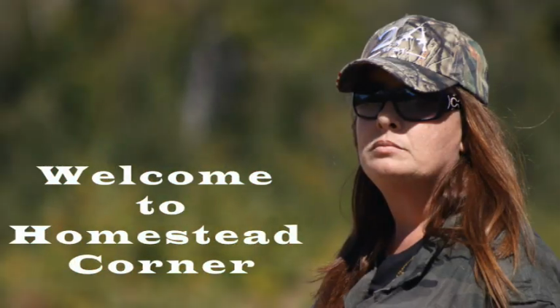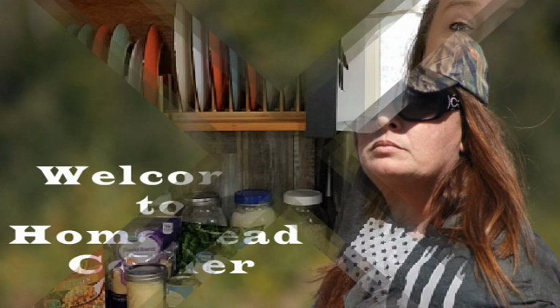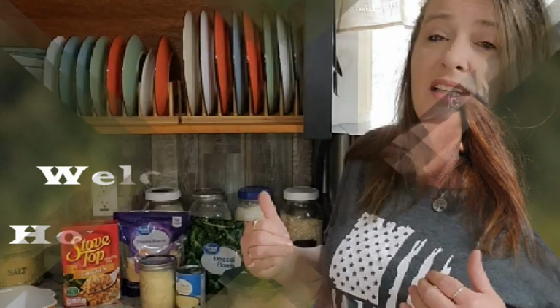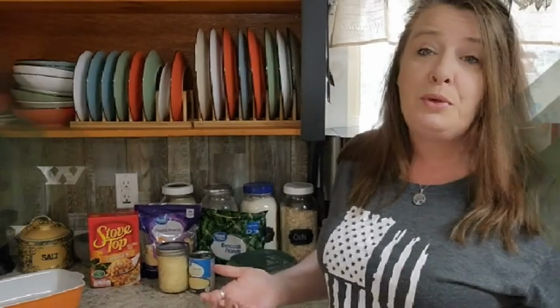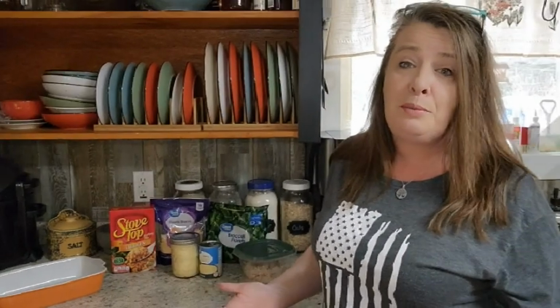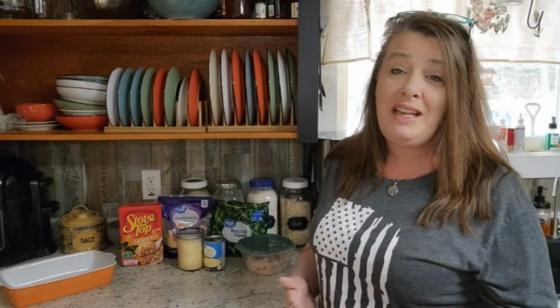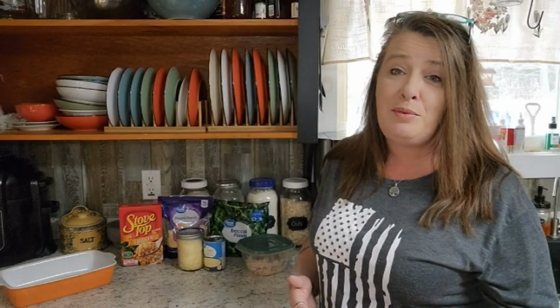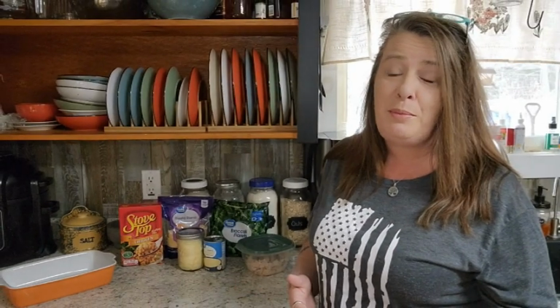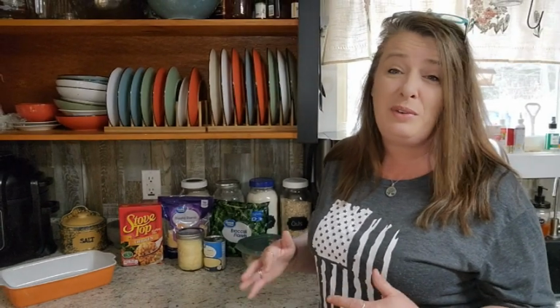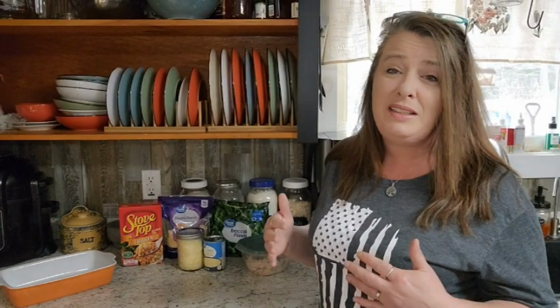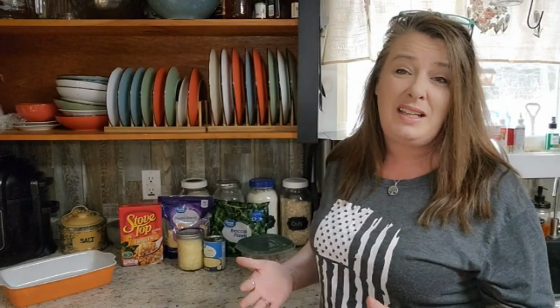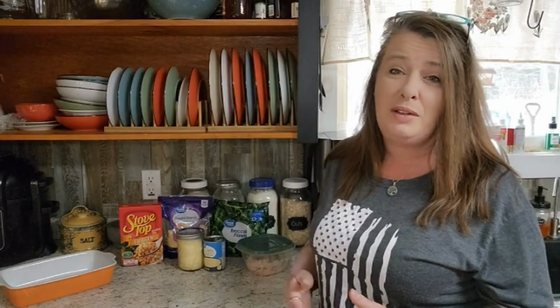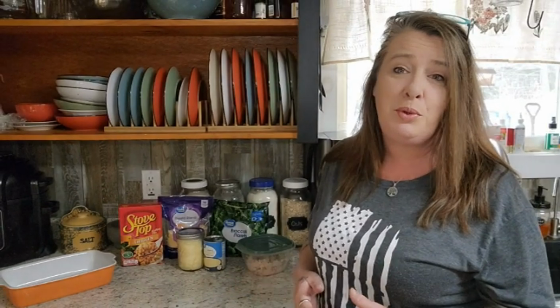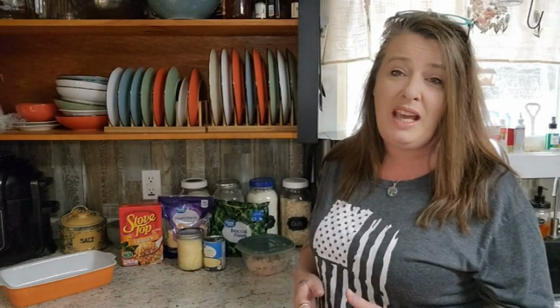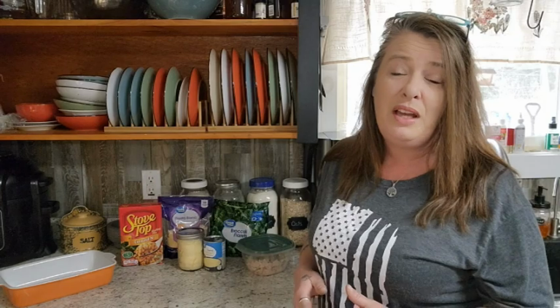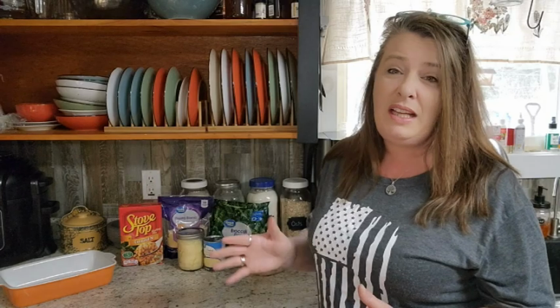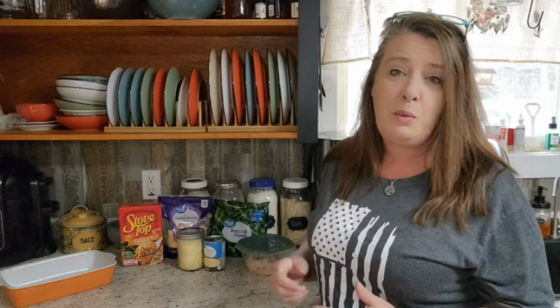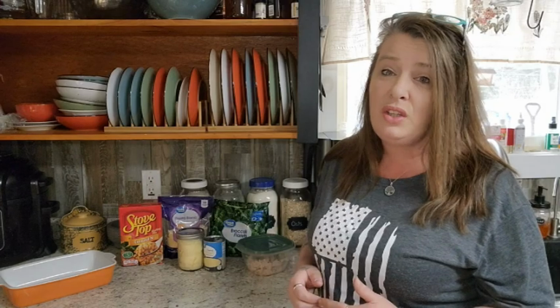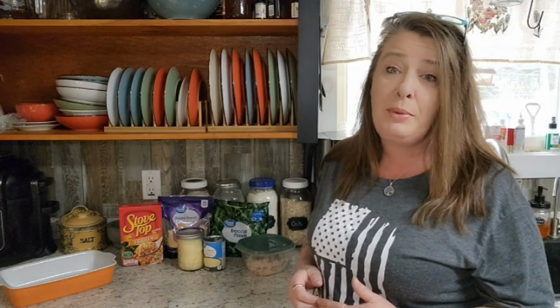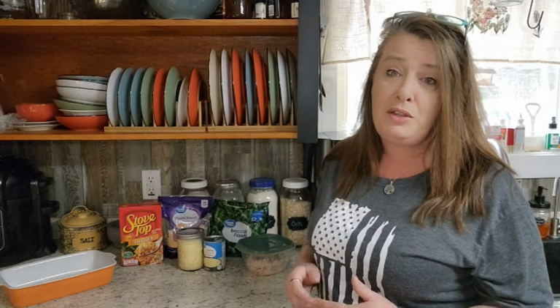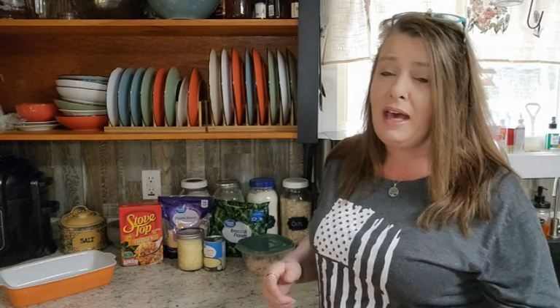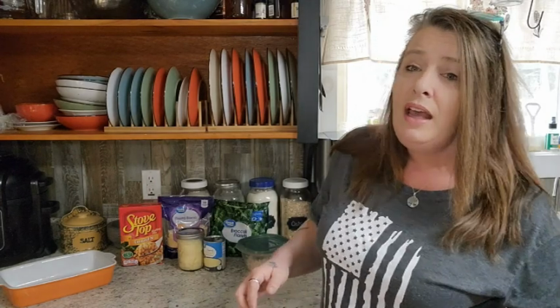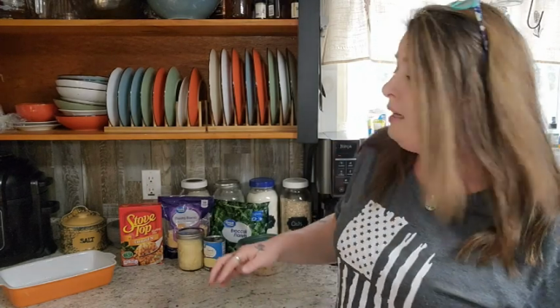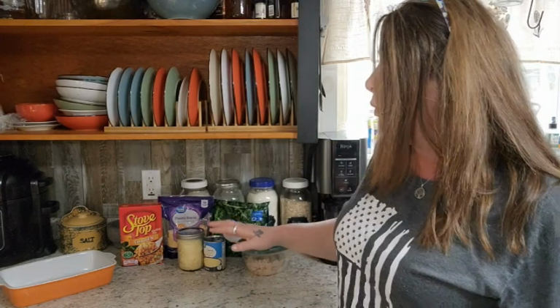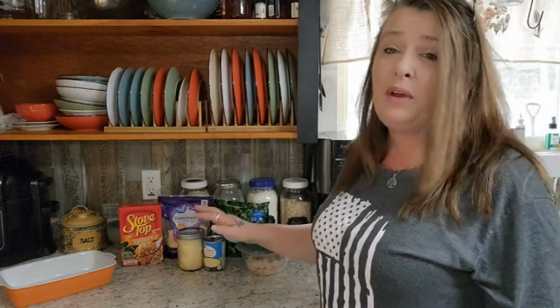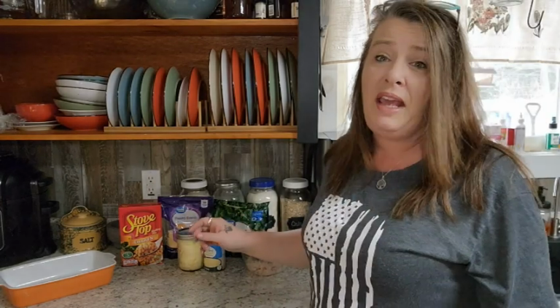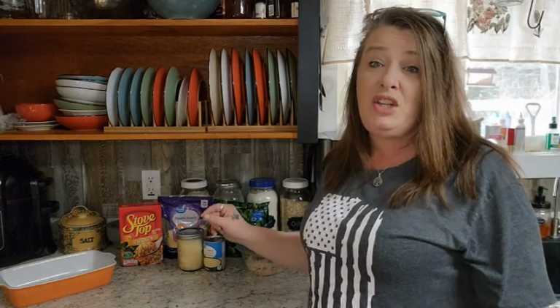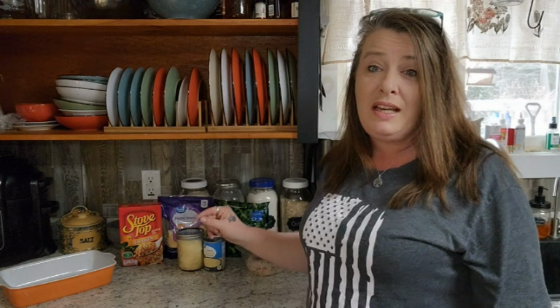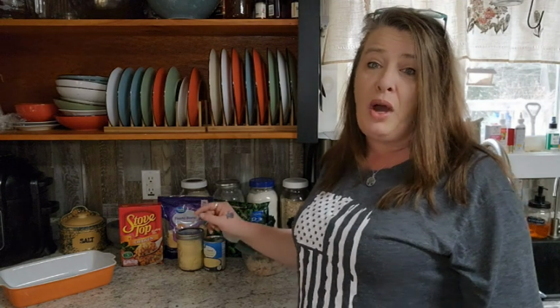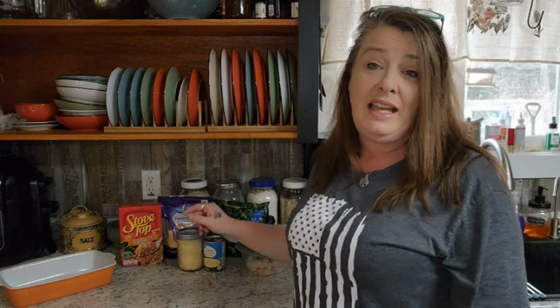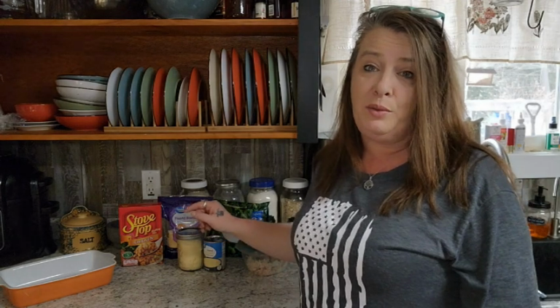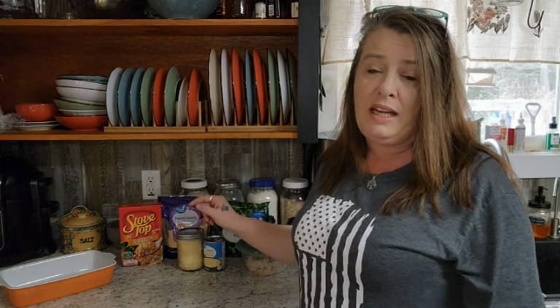This is a super simple and easy recipe. It really doesn't take that long to put it together. It takes a little while to cook, but not too bad. And we are going to make a chicken and broccoli casserole today.